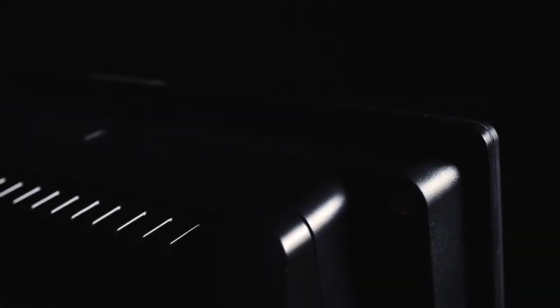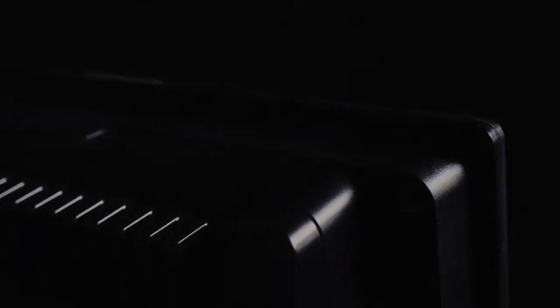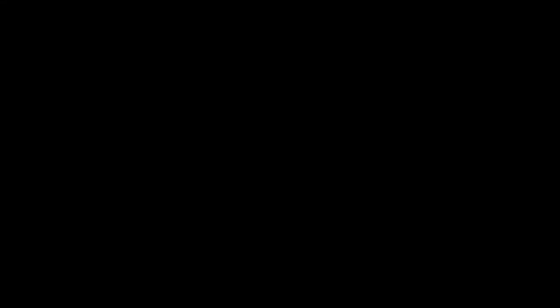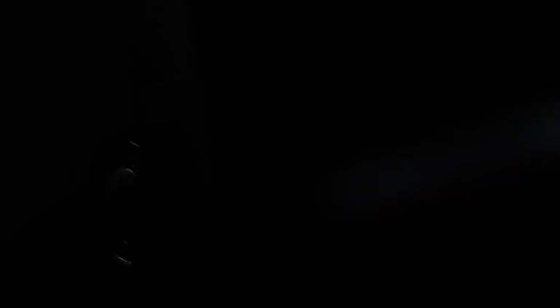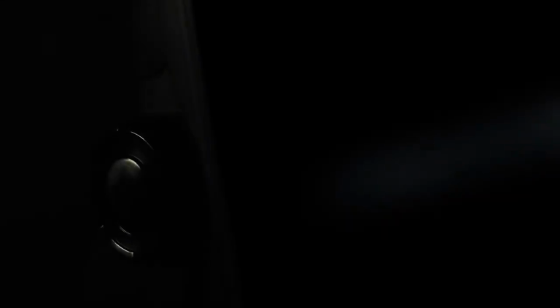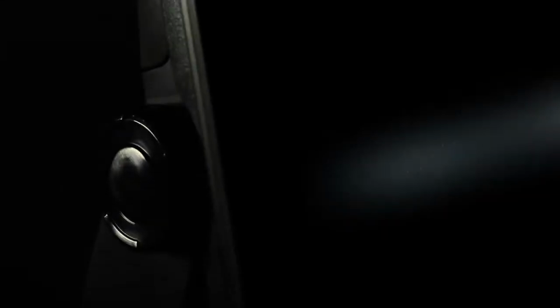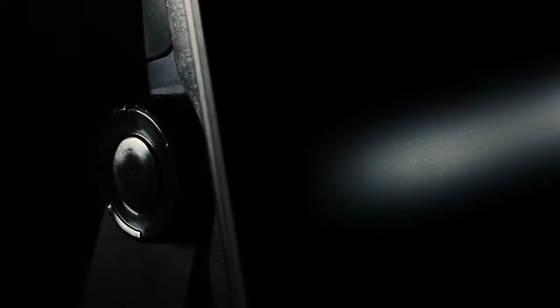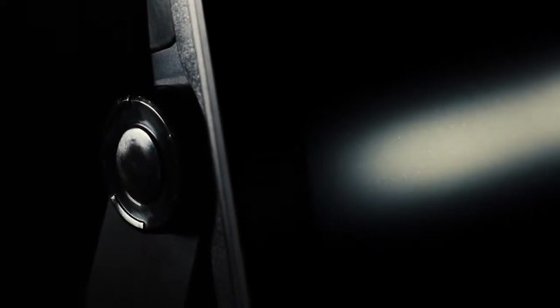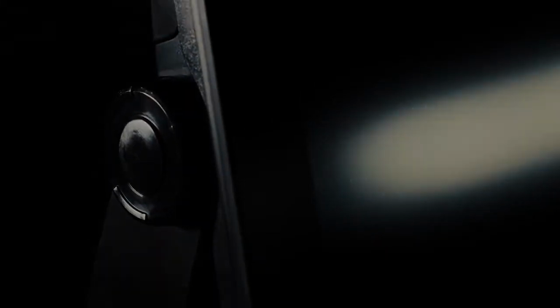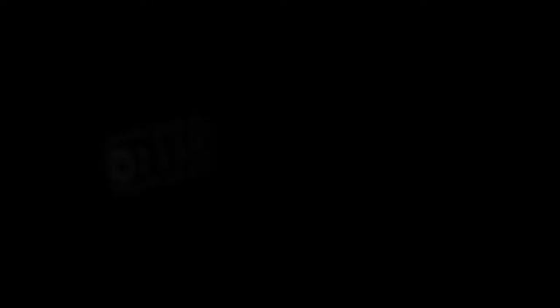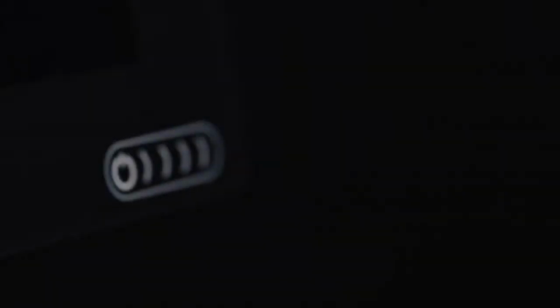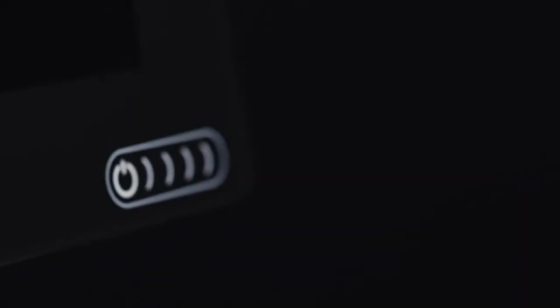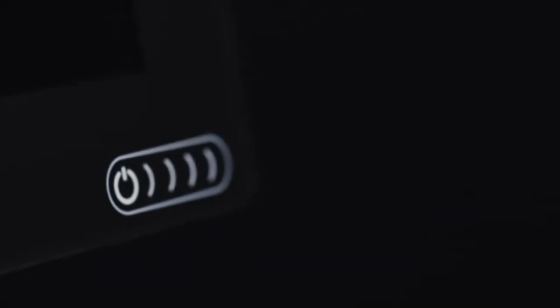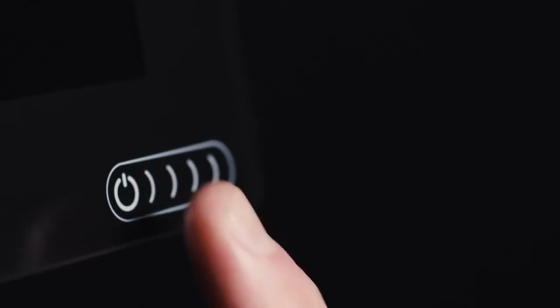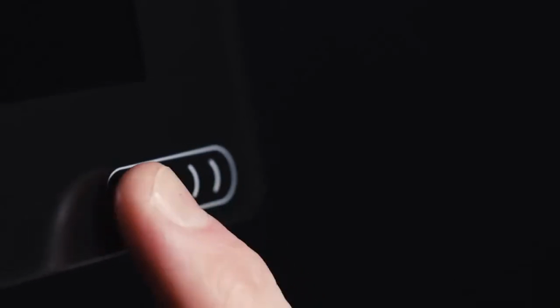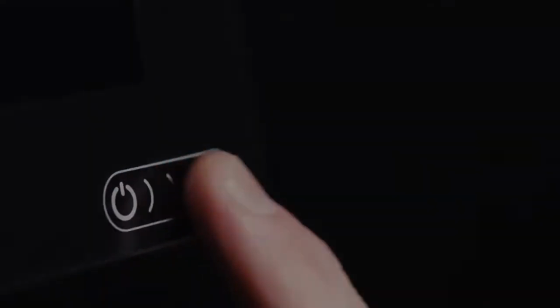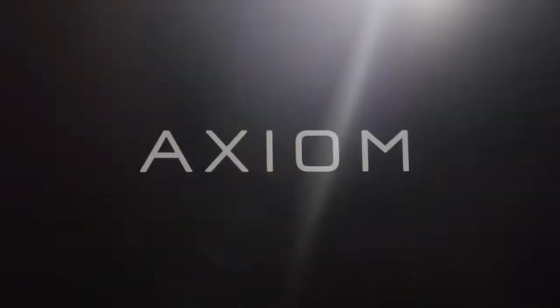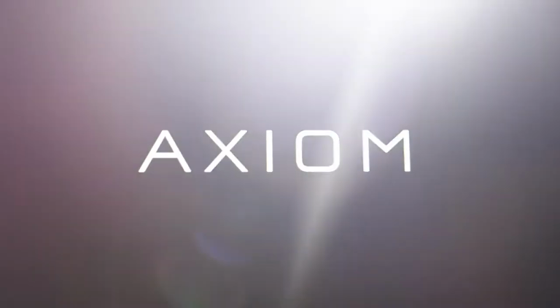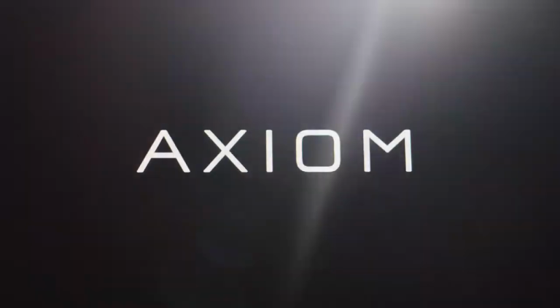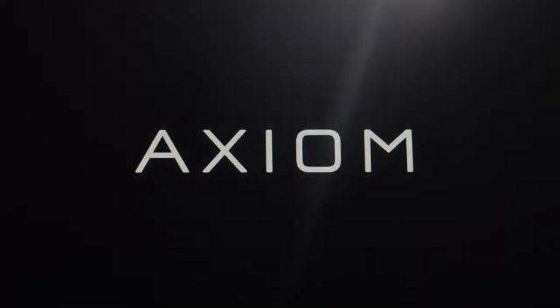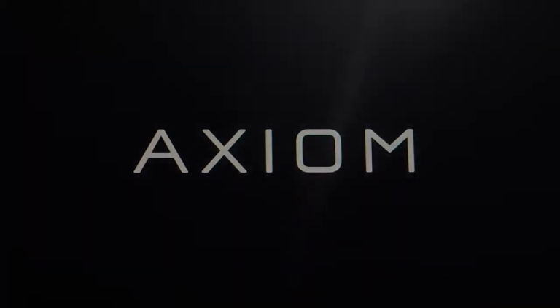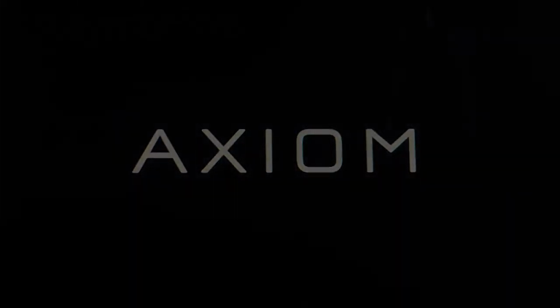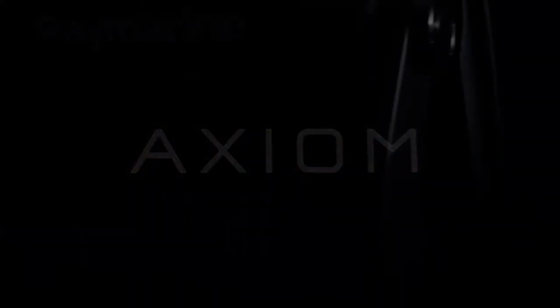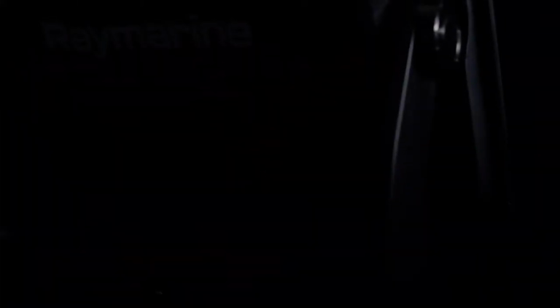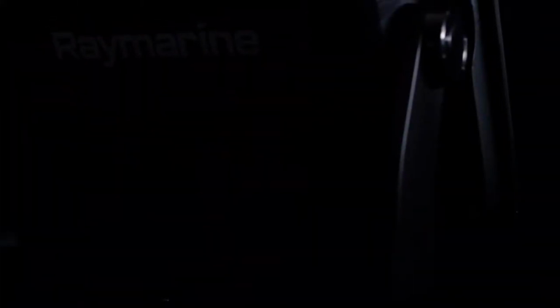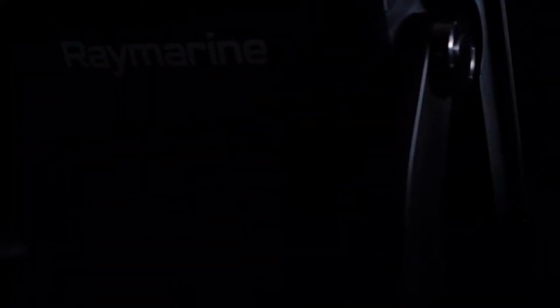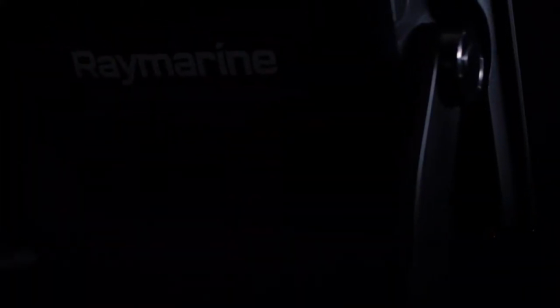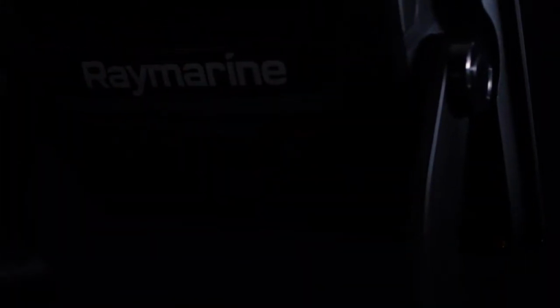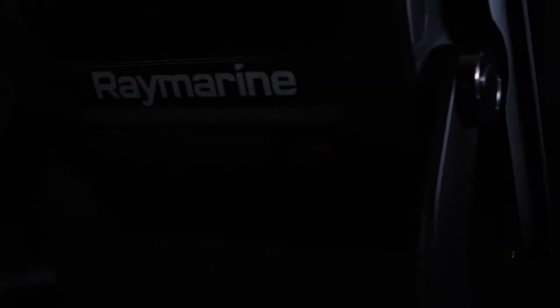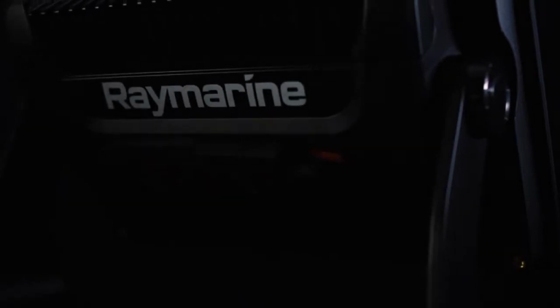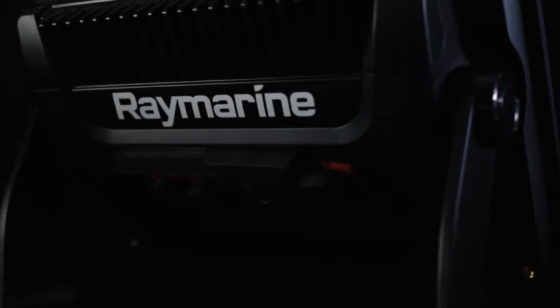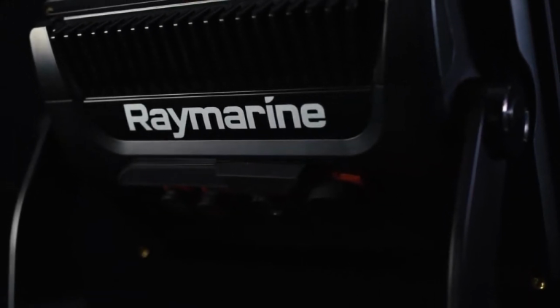It's time to reimagine the way you navigate. Introducing Axiom, the powerful new multifunction navigation system from Raymarine.